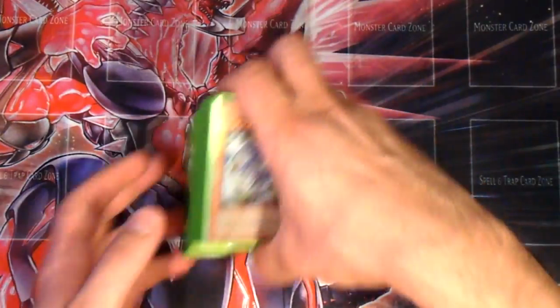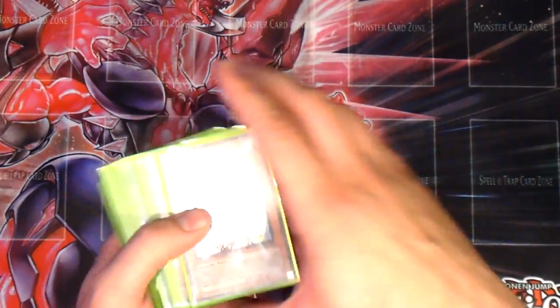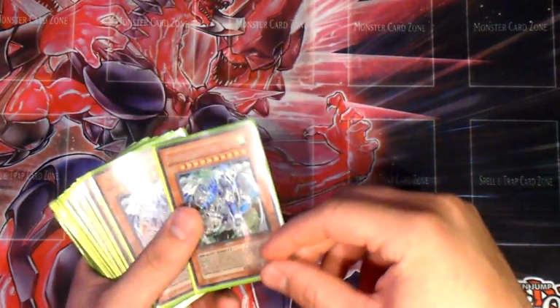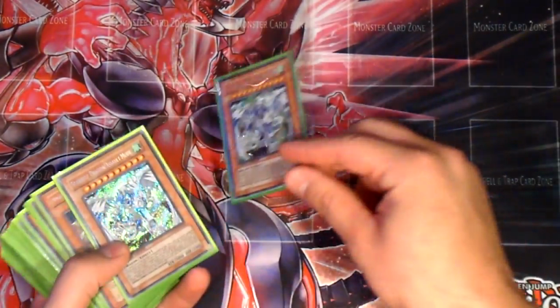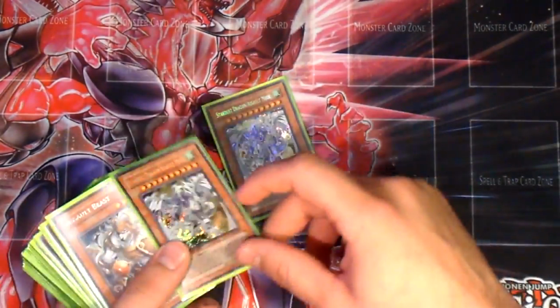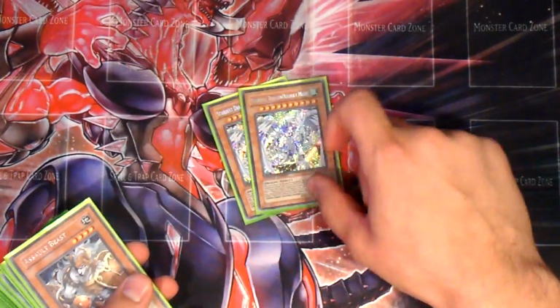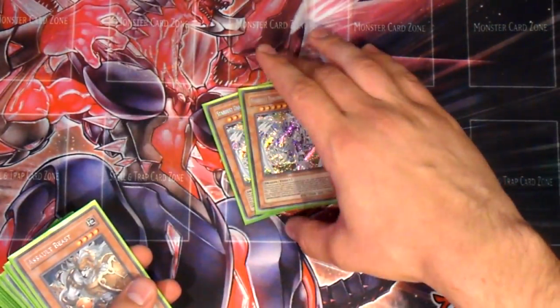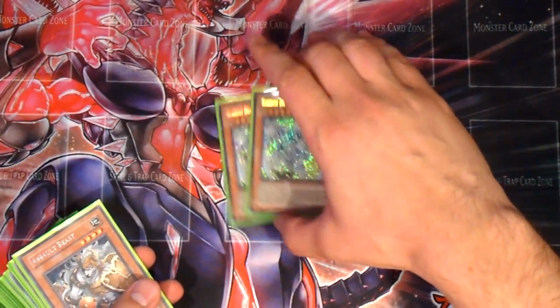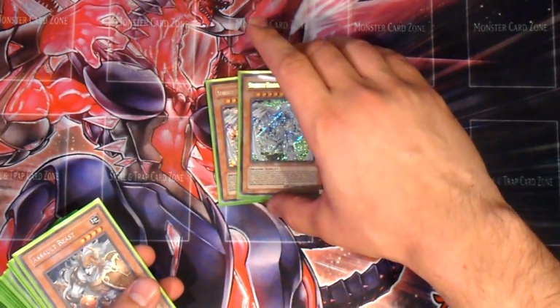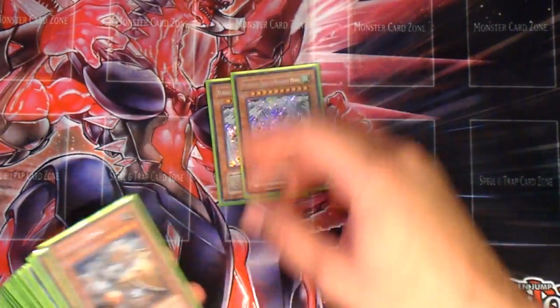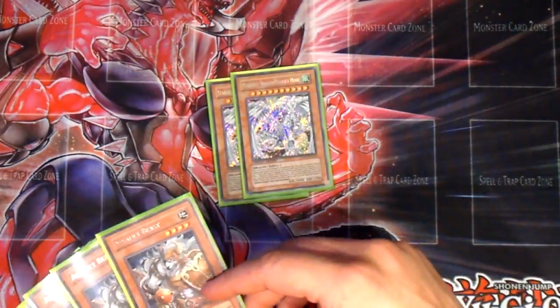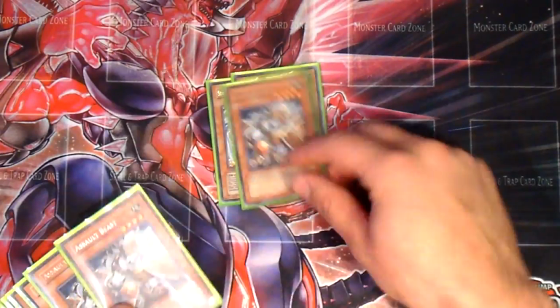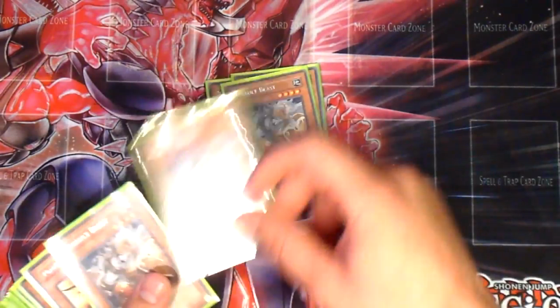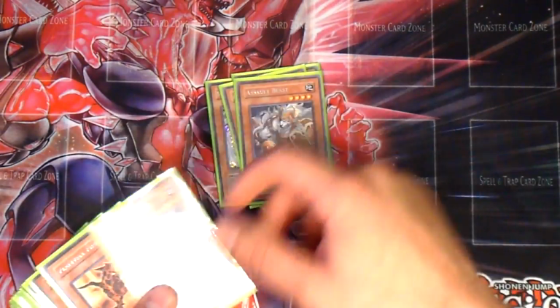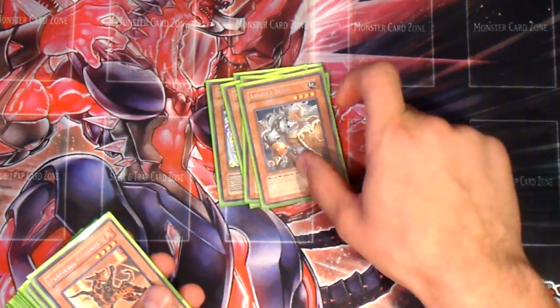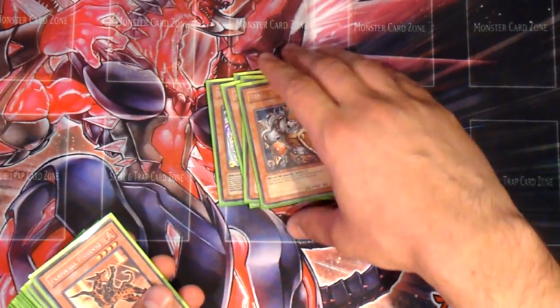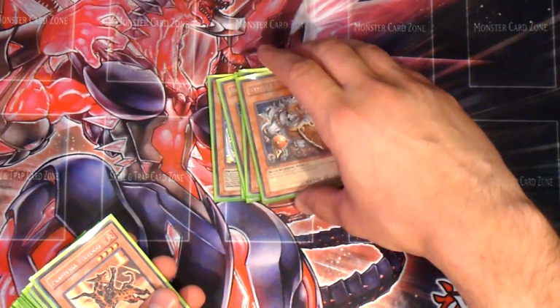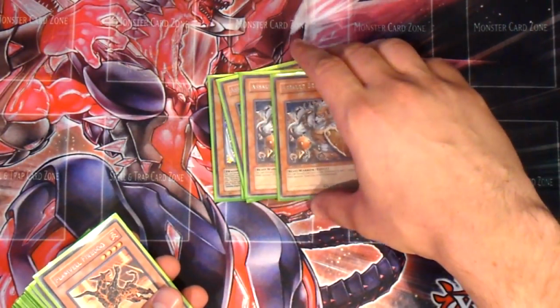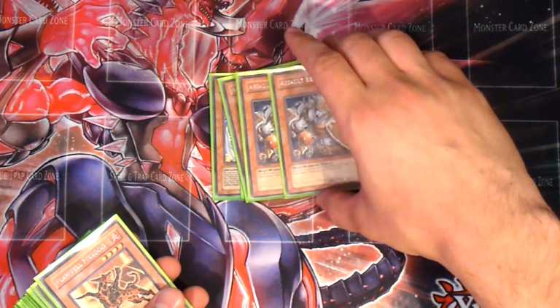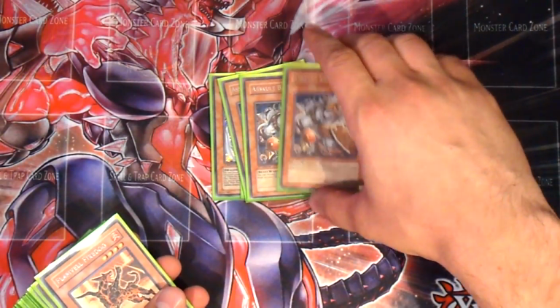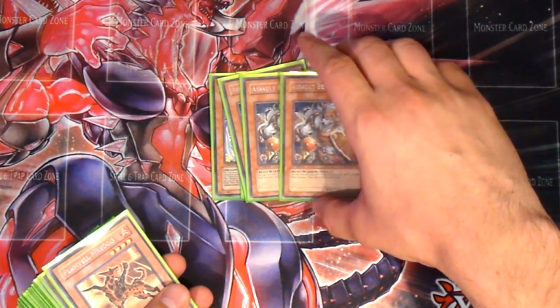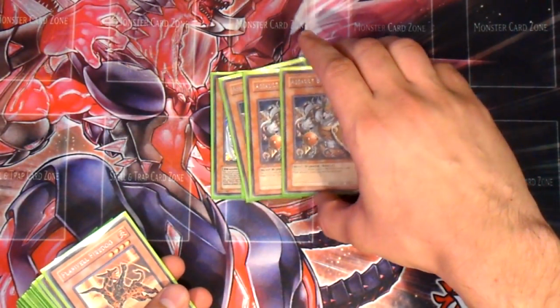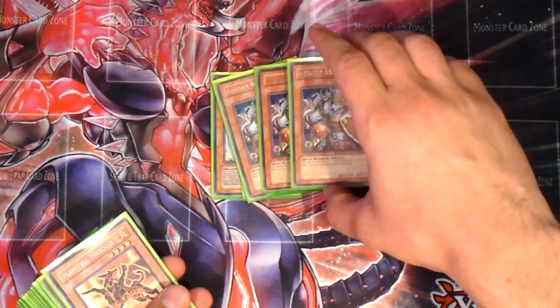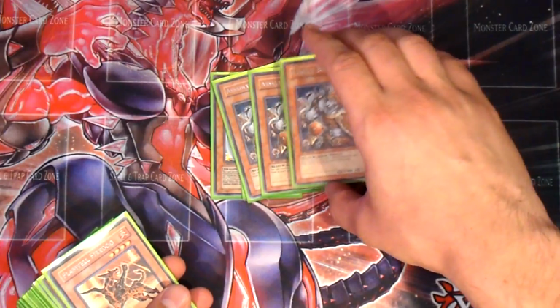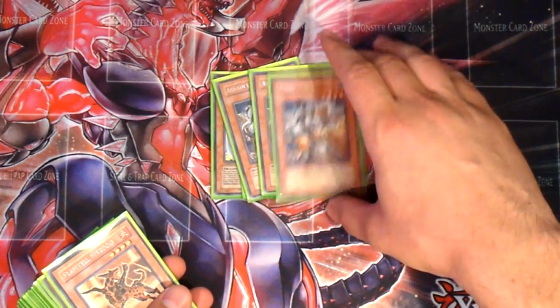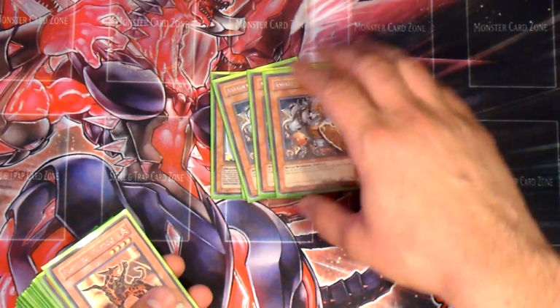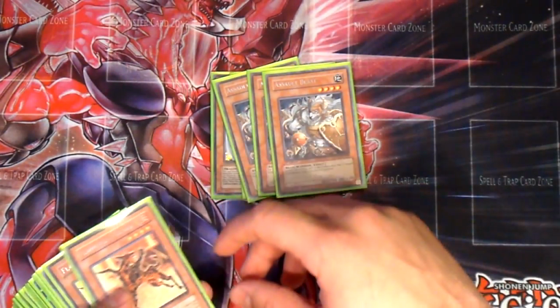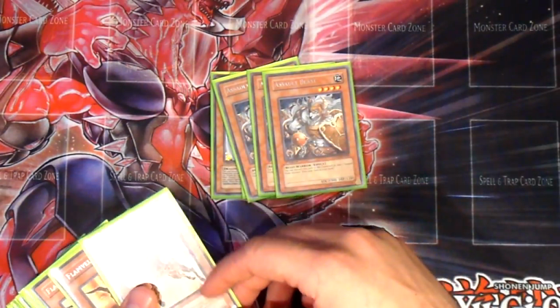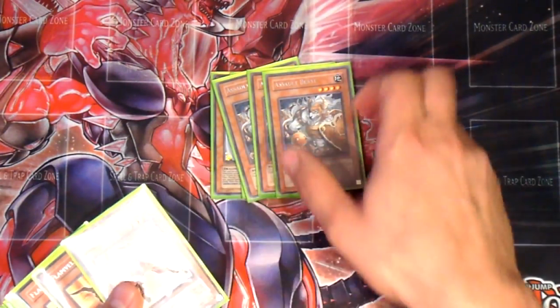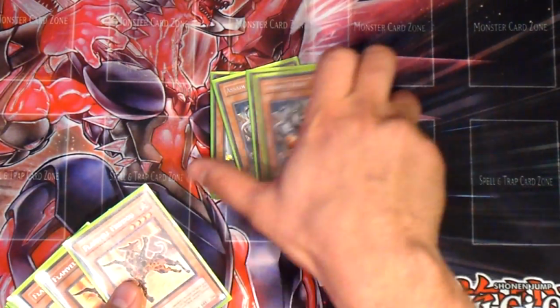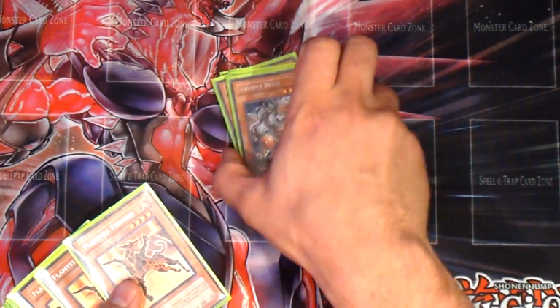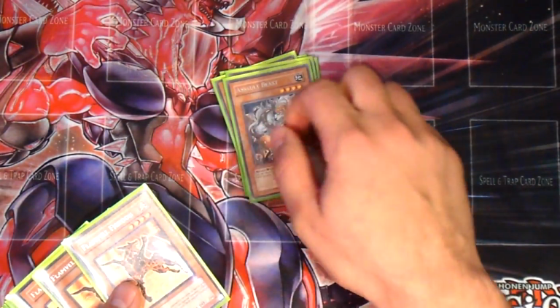So we got 2 Stardust Dragon Assault Mode, 3 Assault Mode Beasts to get the Assault Mode activated. Also late game, you can always exceed out because it's a 4-star with your other 4-star monsters you run in the deck, so it's good to run.